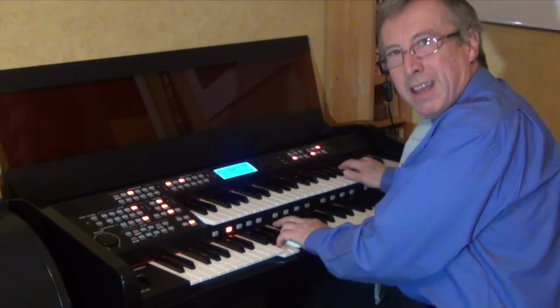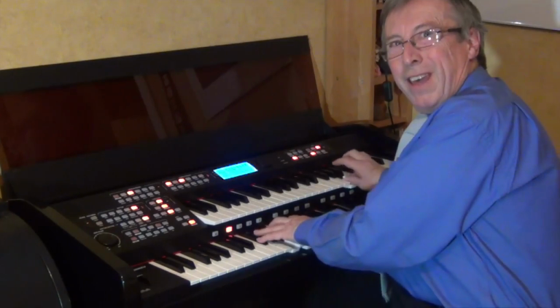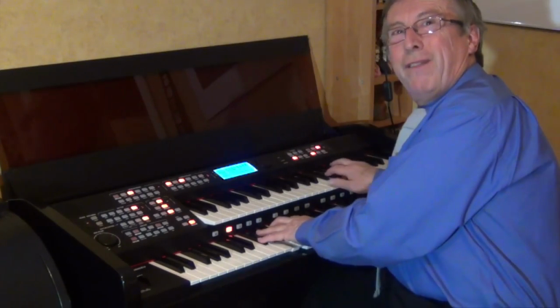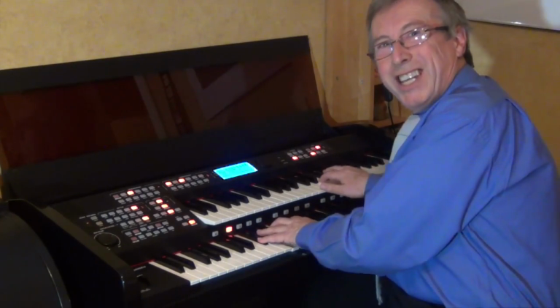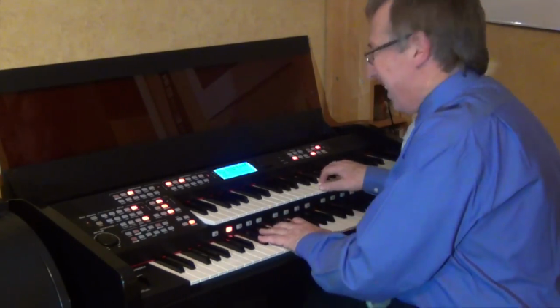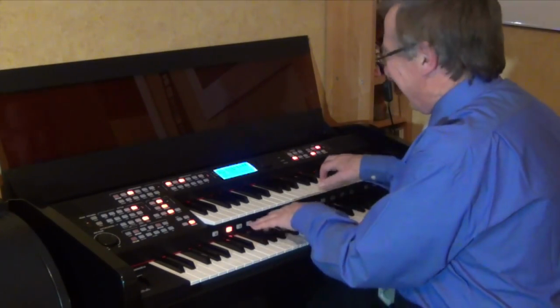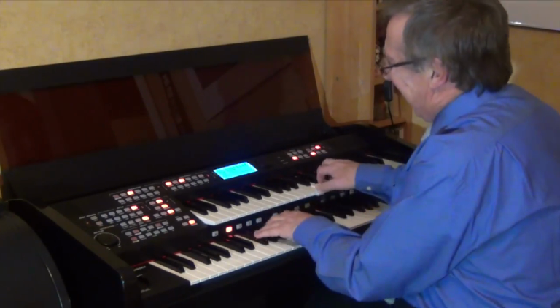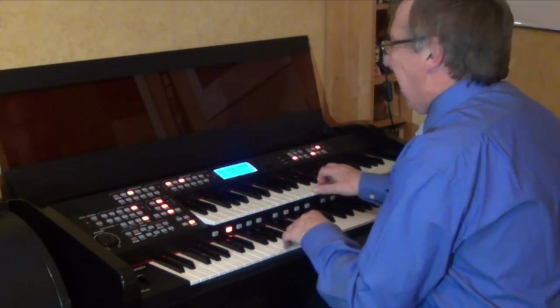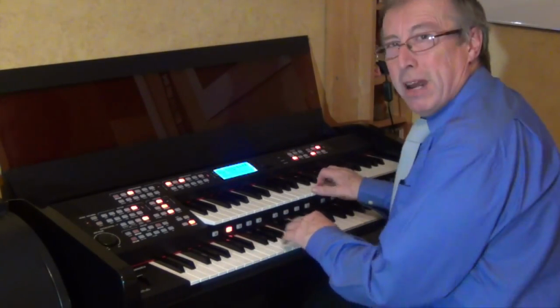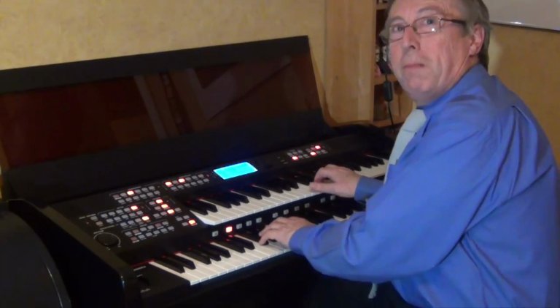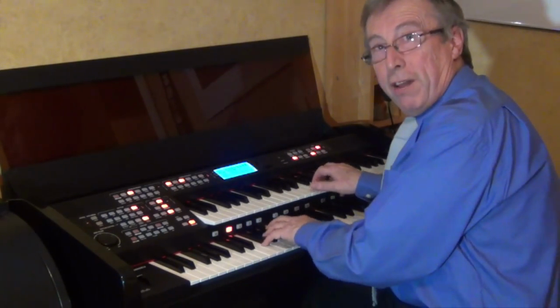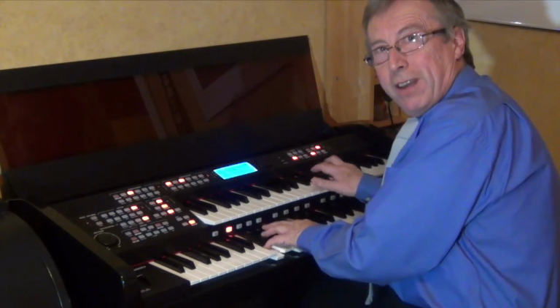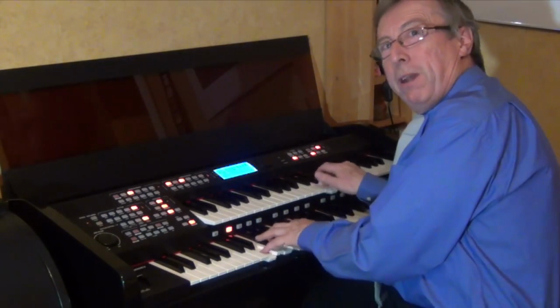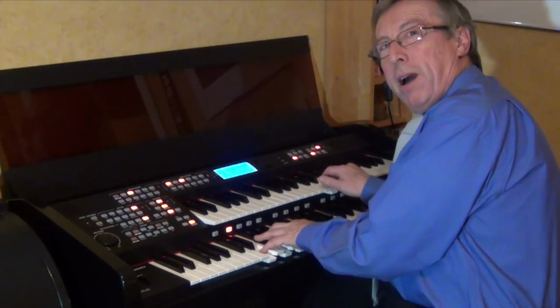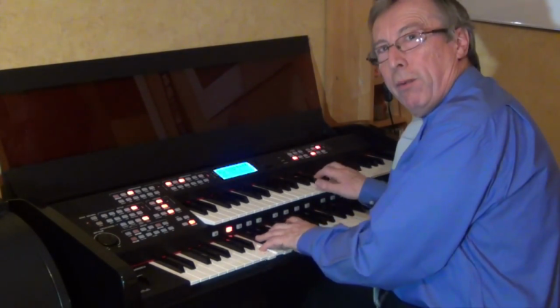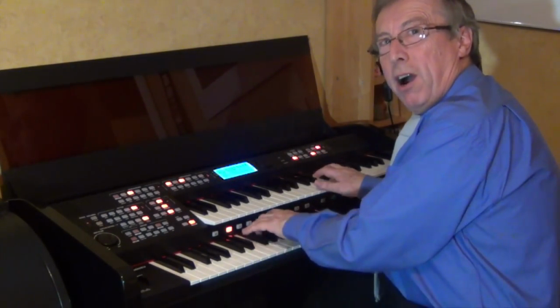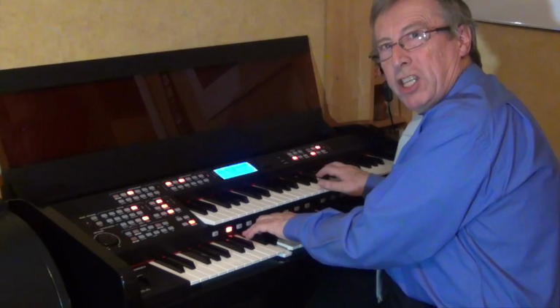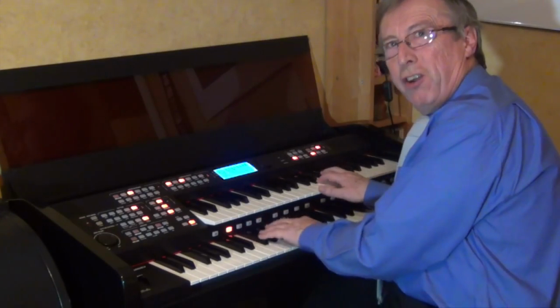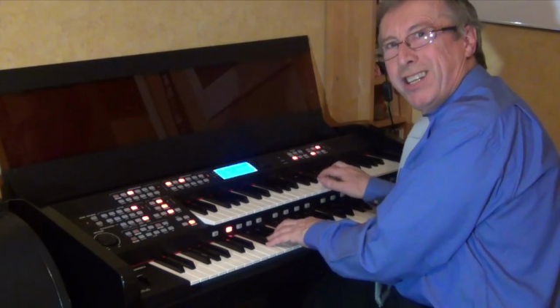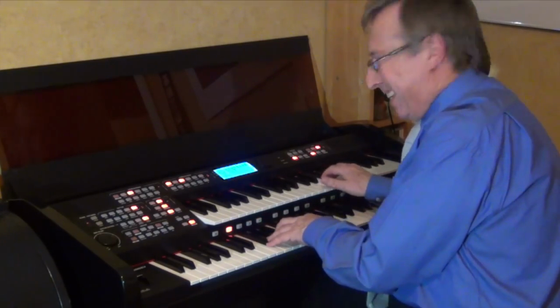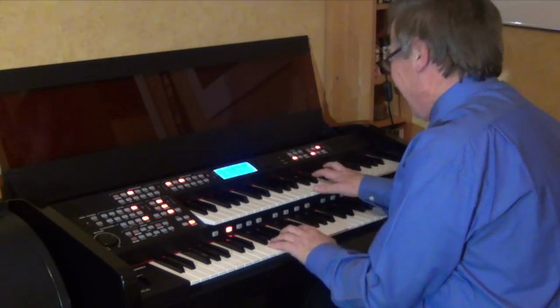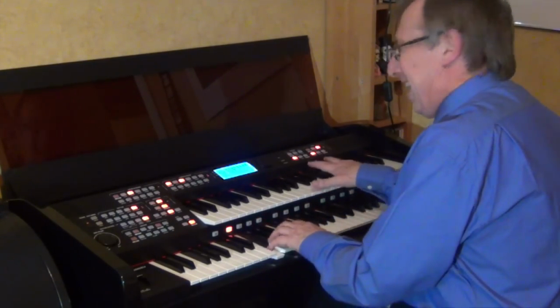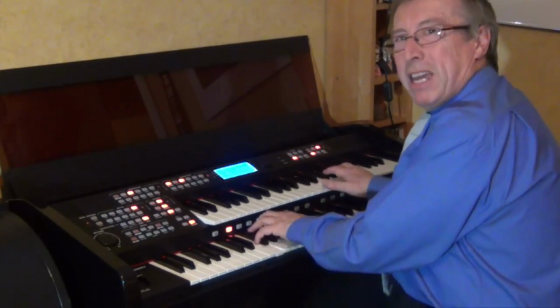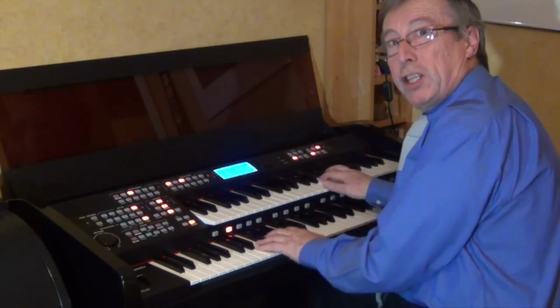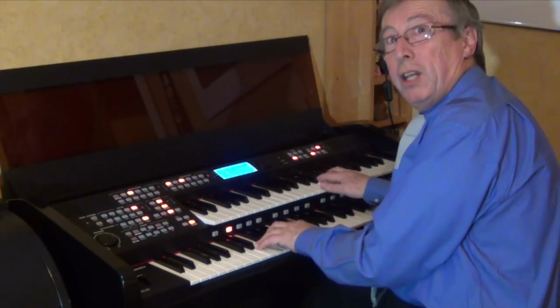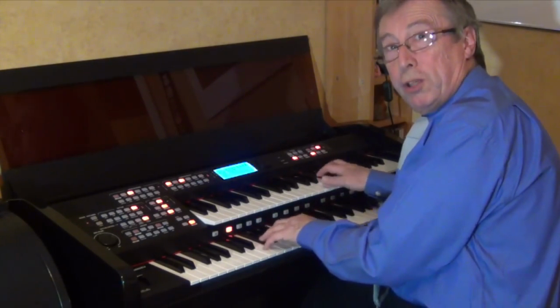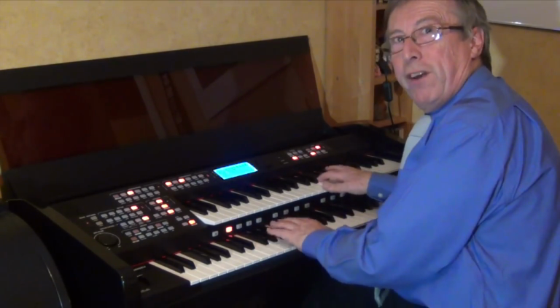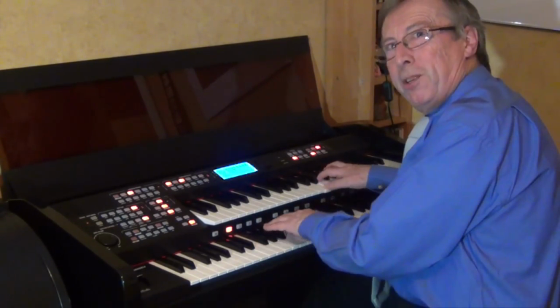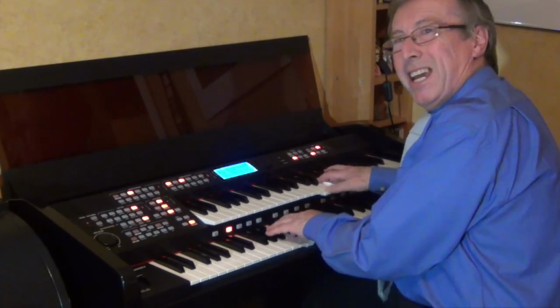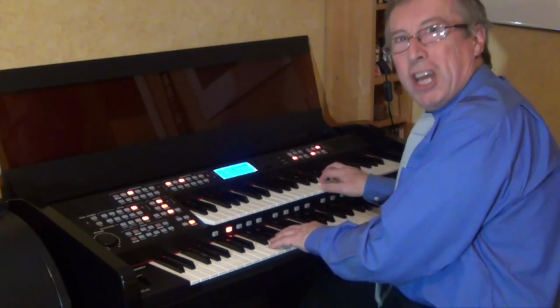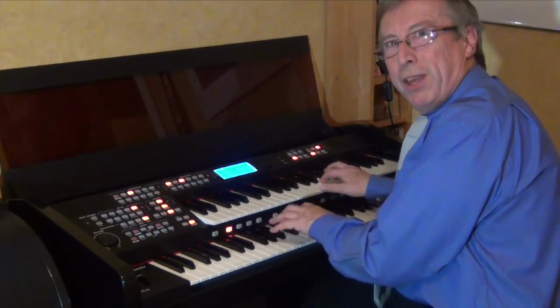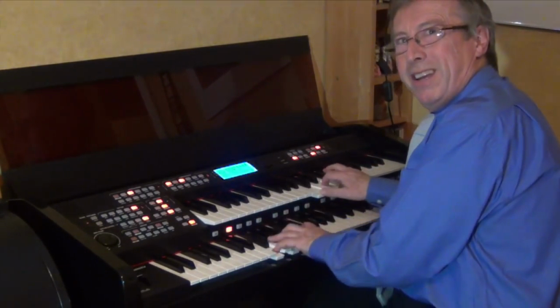Thank you for listening. I'm going to enjoy myself playing my Ringway RS600 and making lots of little YouTube films.